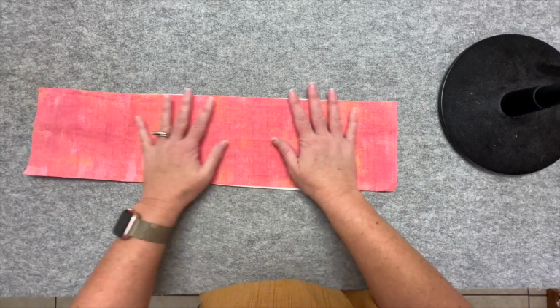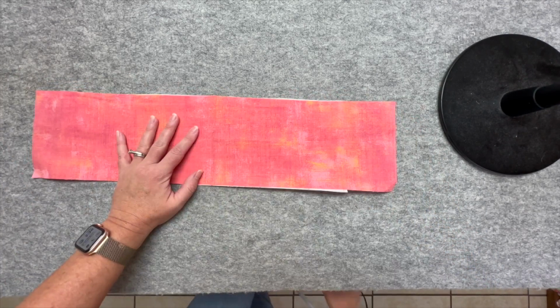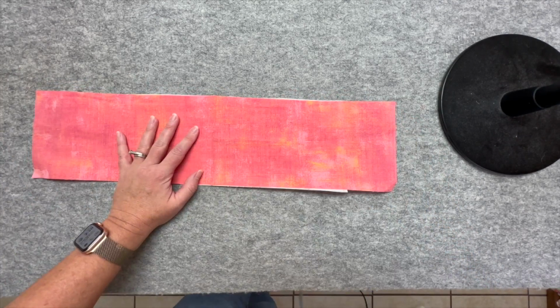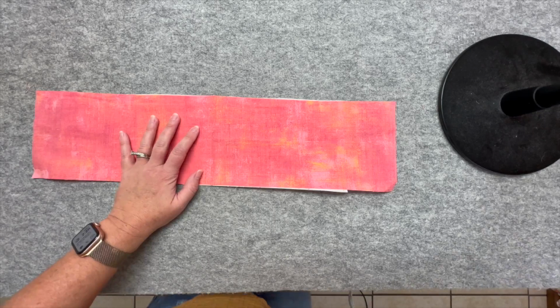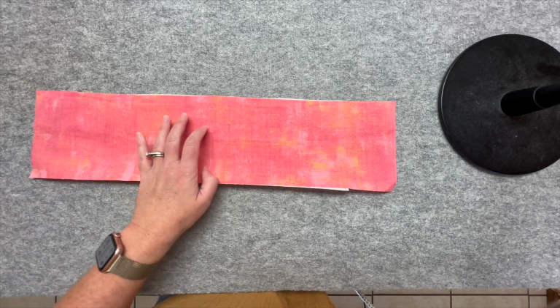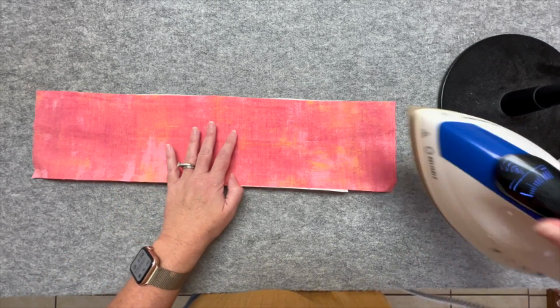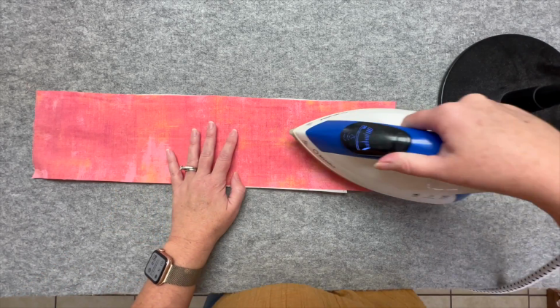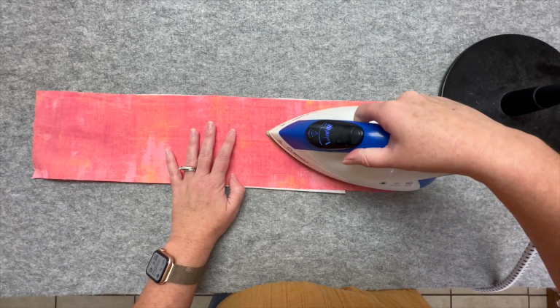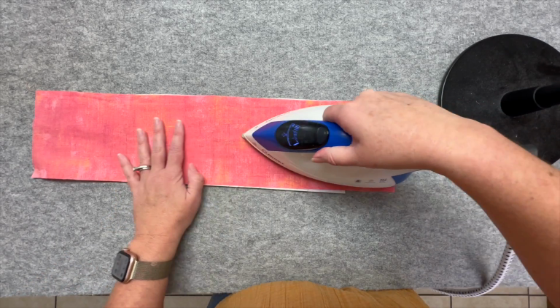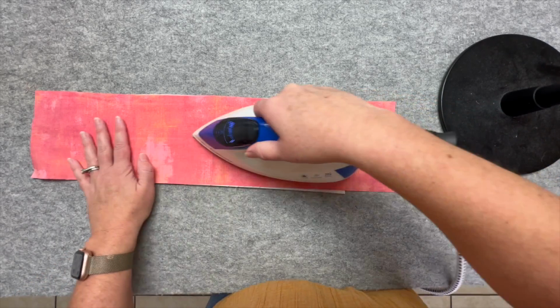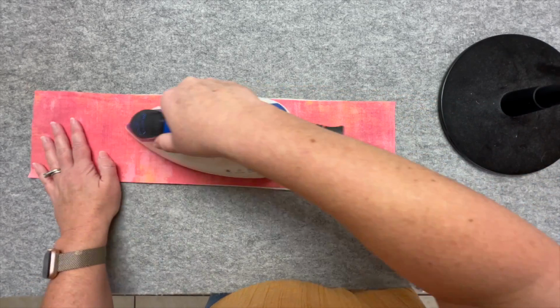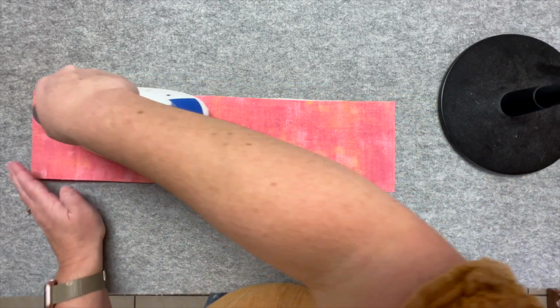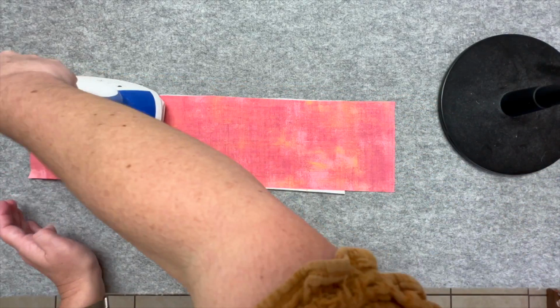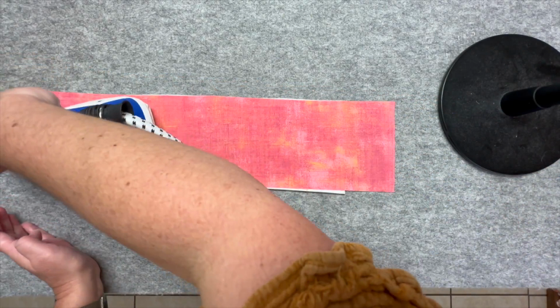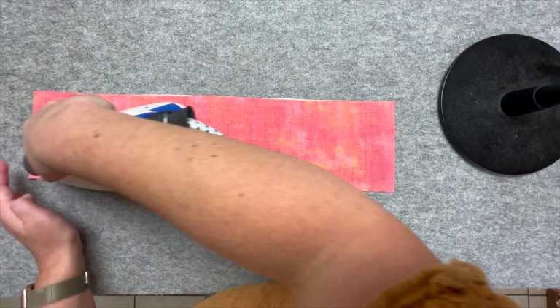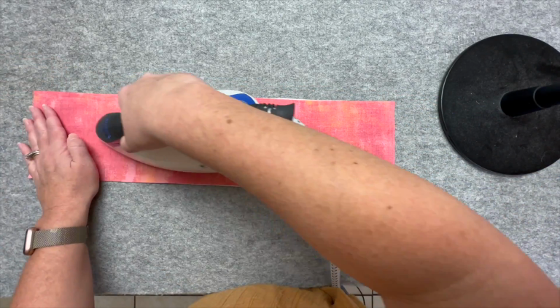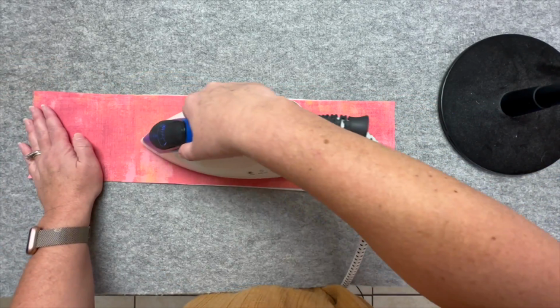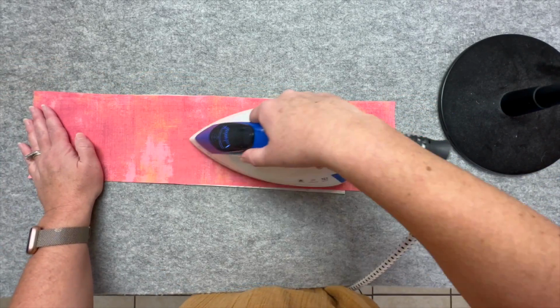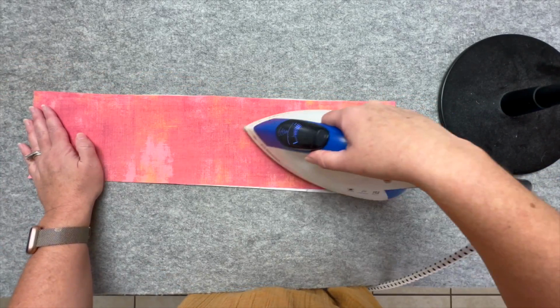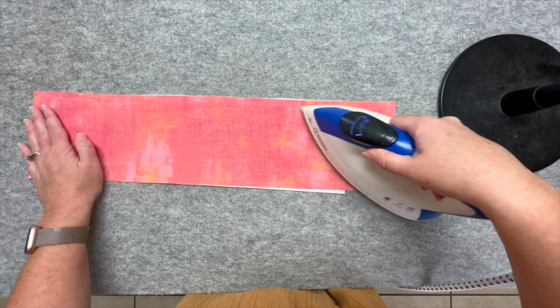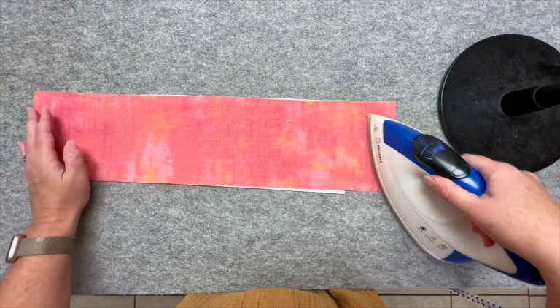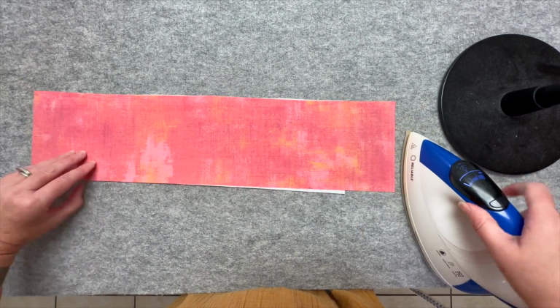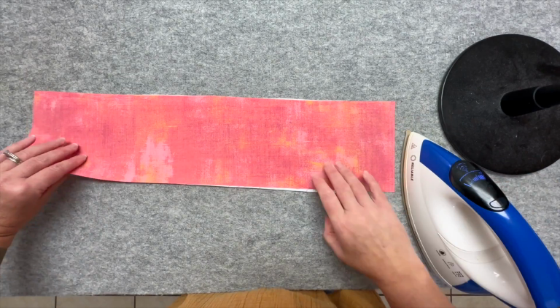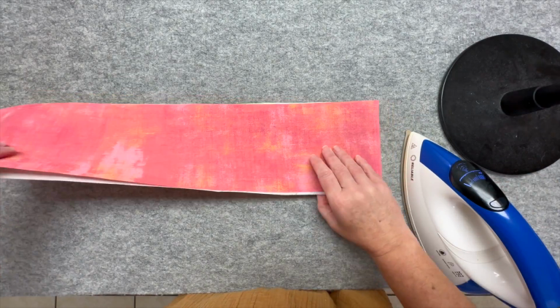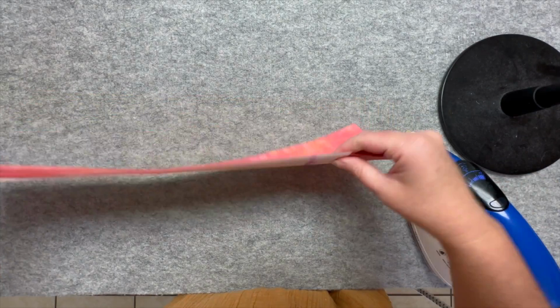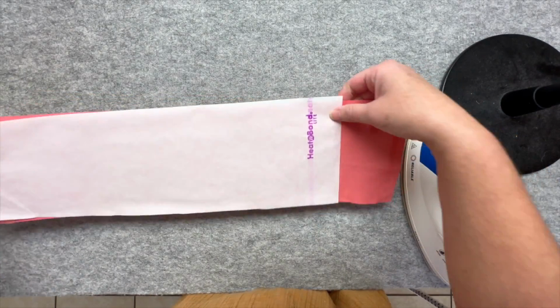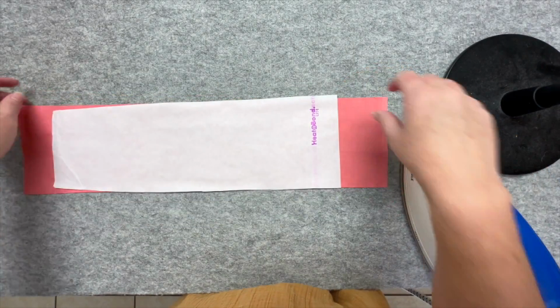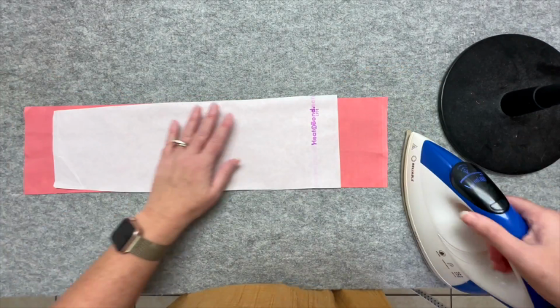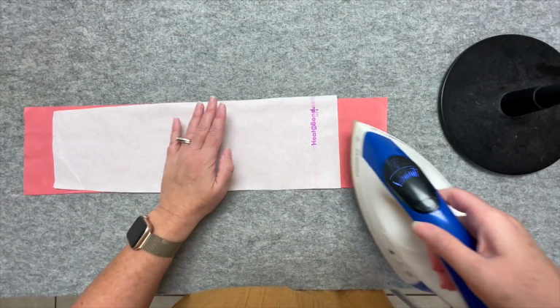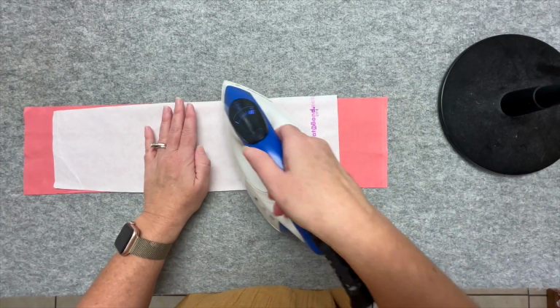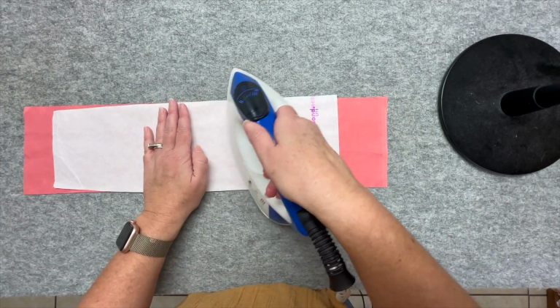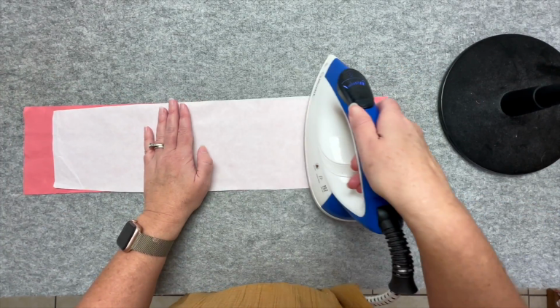Put them together like that, then grab your iron and just iron it. Sometimes I will even flip it over and iron it from the other side.